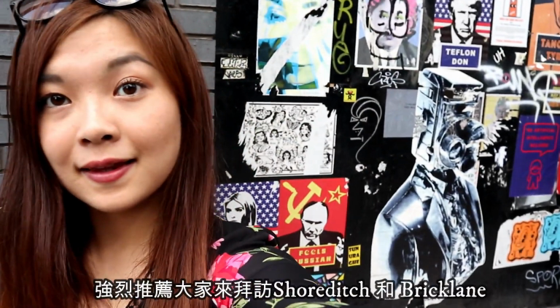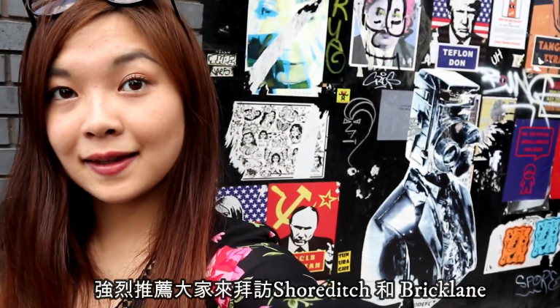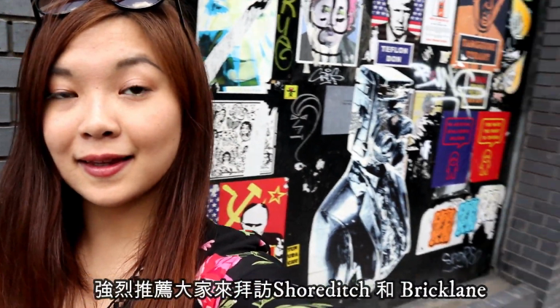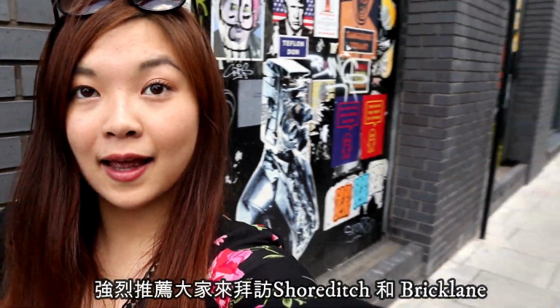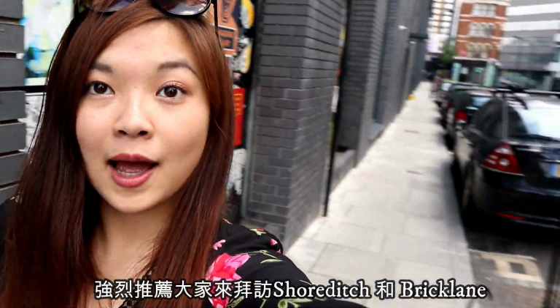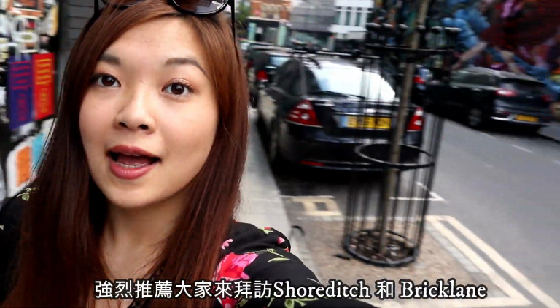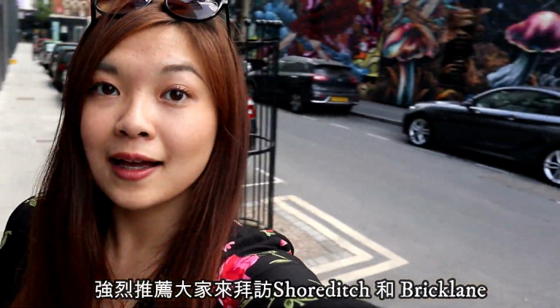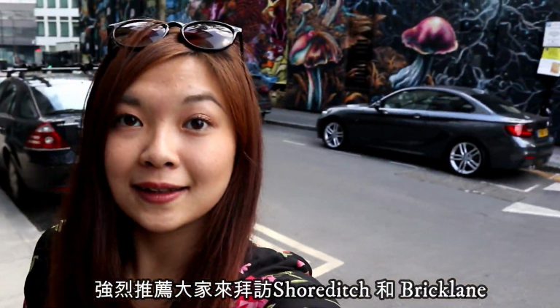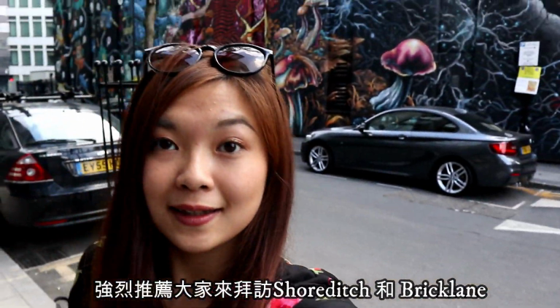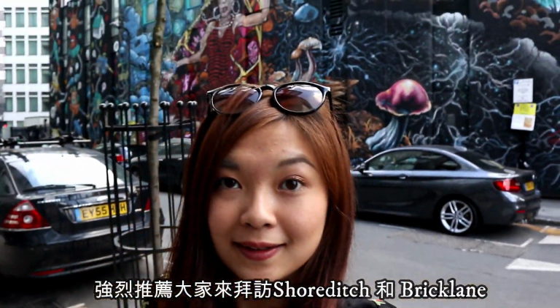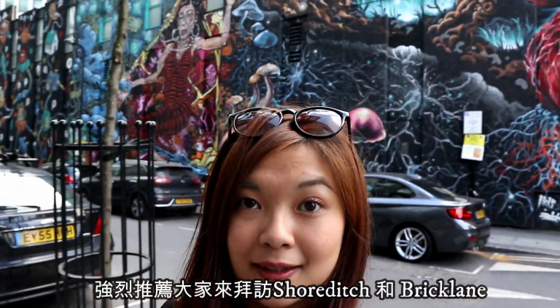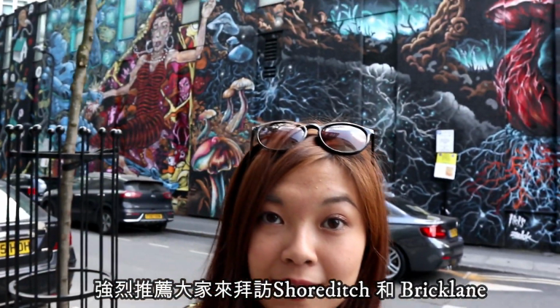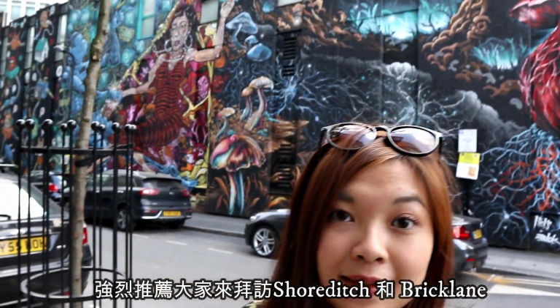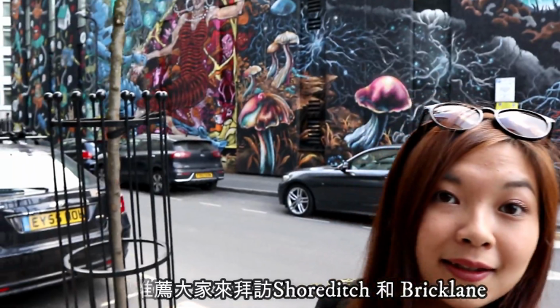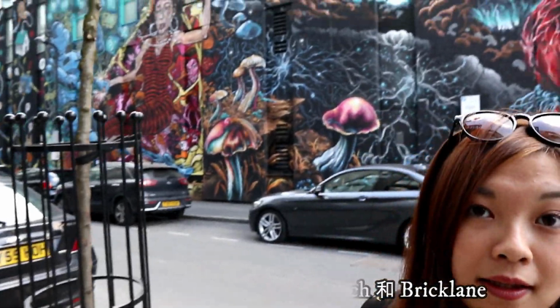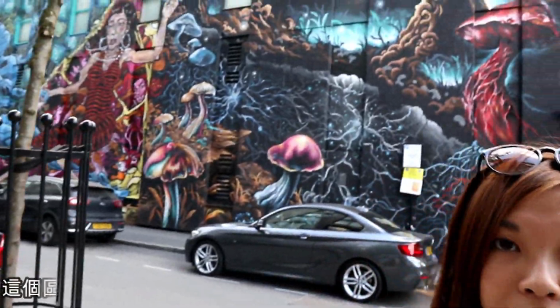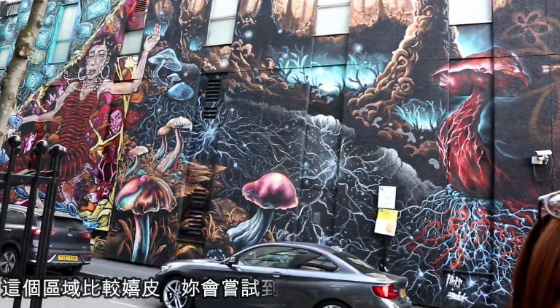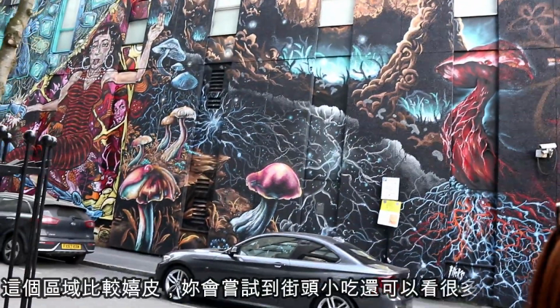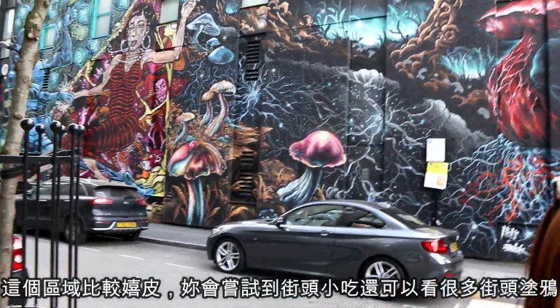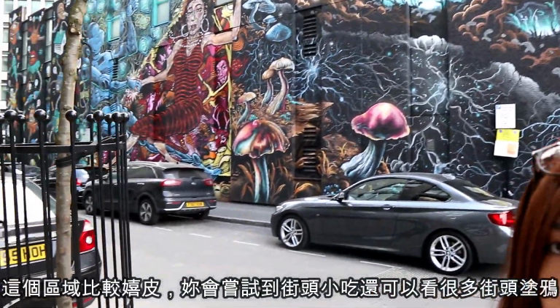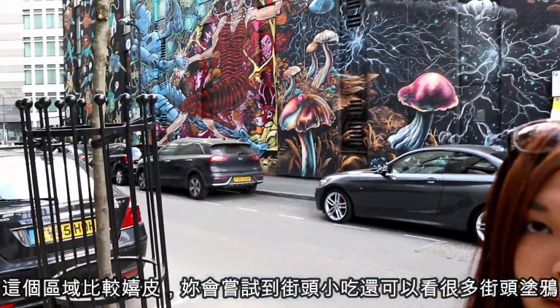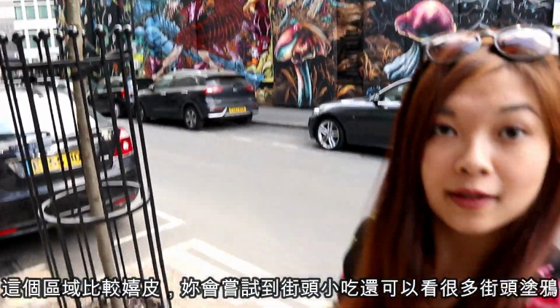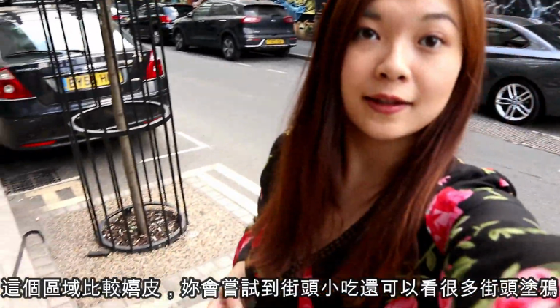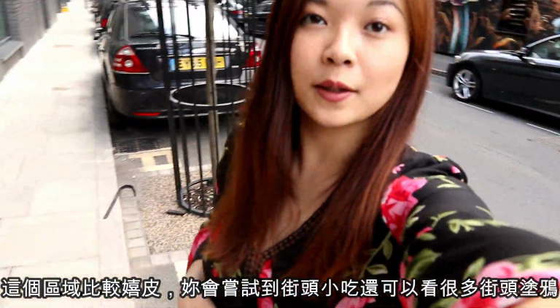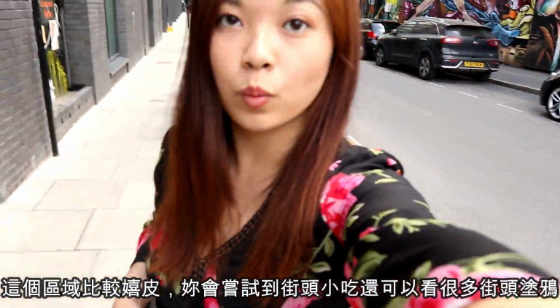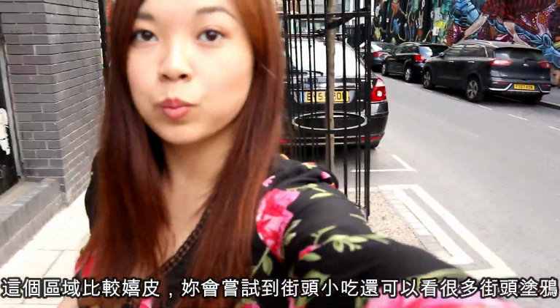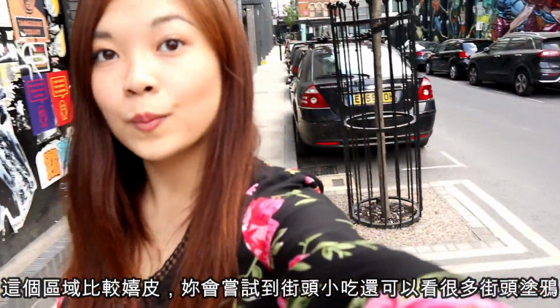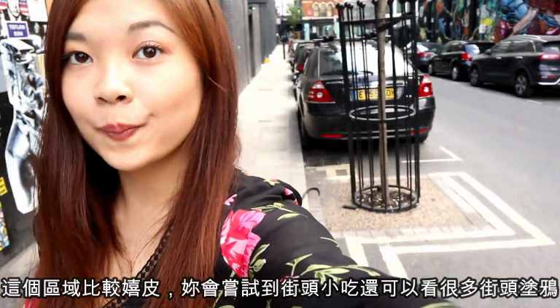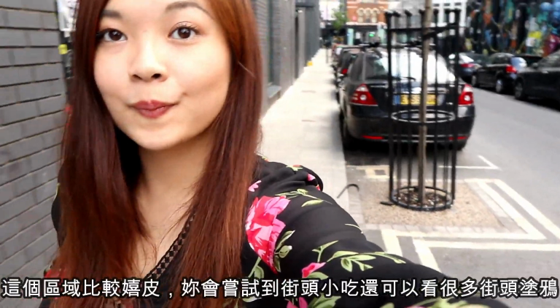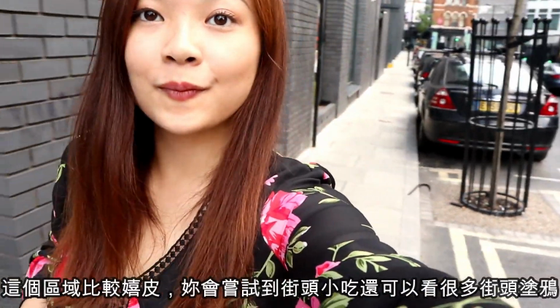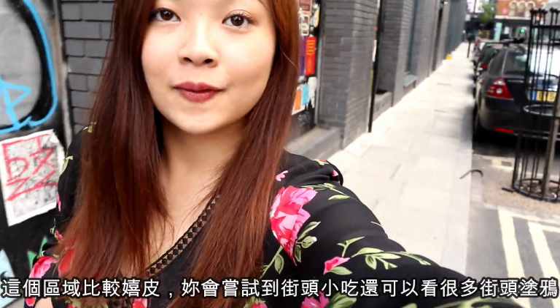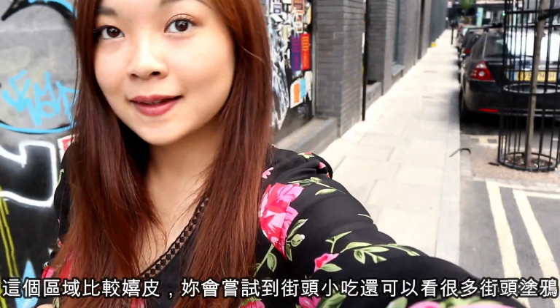If you haven't been to Shoreditch and Brickland, I strongly recommend you to pay a visit. It's more of a hip area and you'll have a chance to taste some street food and see some cool graffiti.